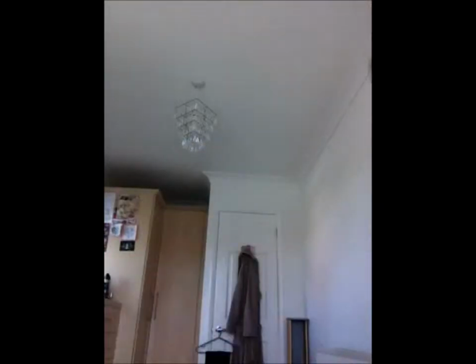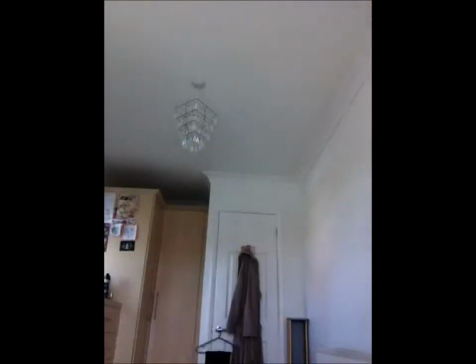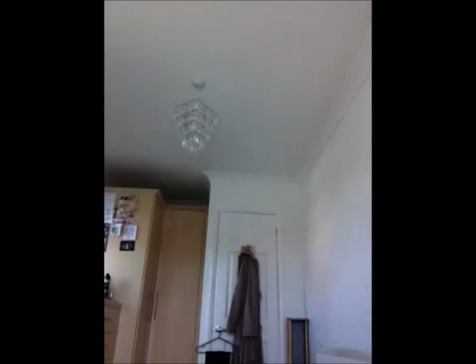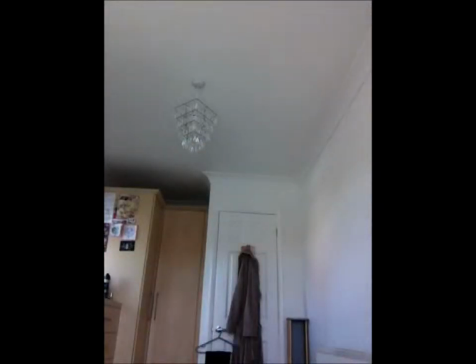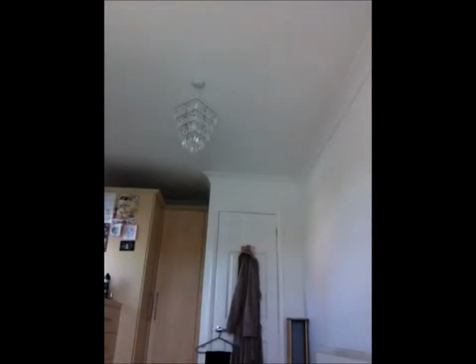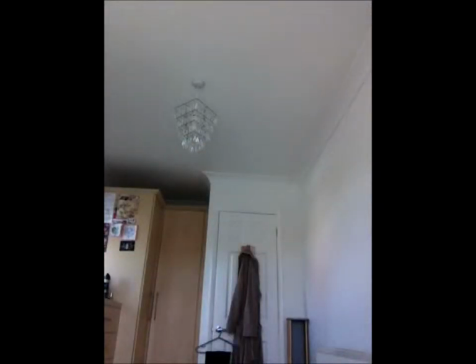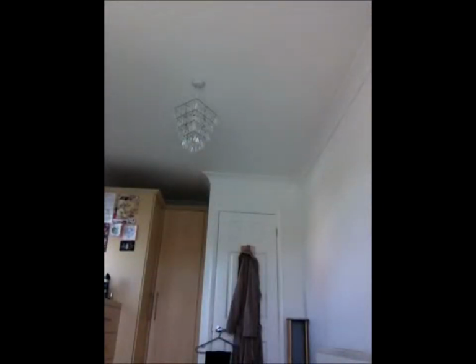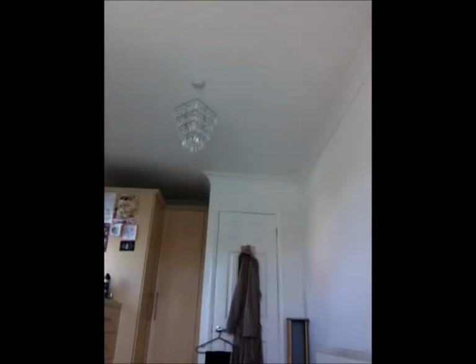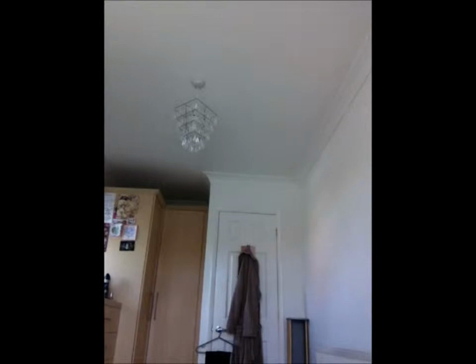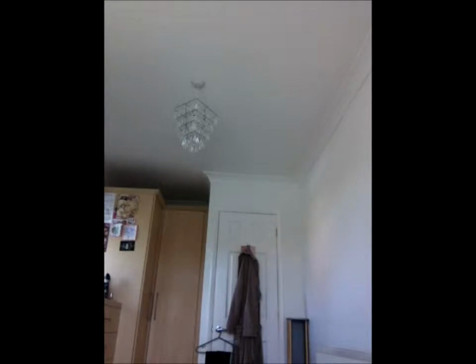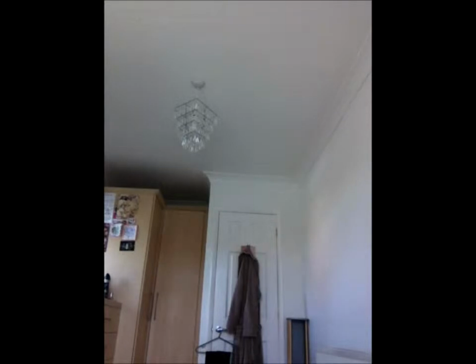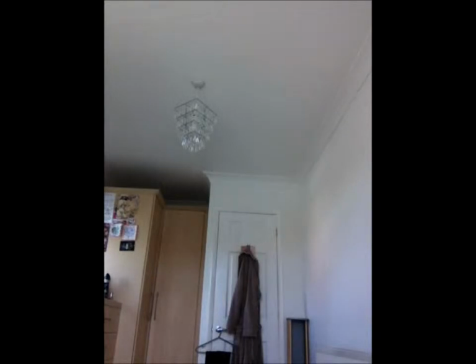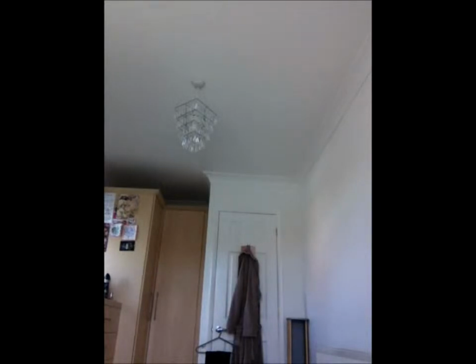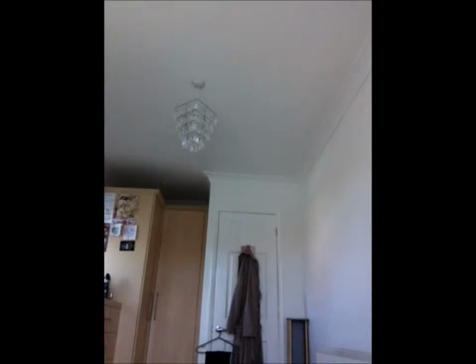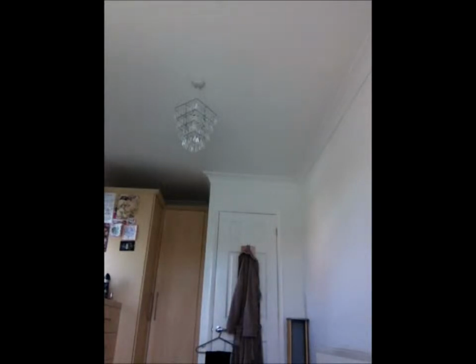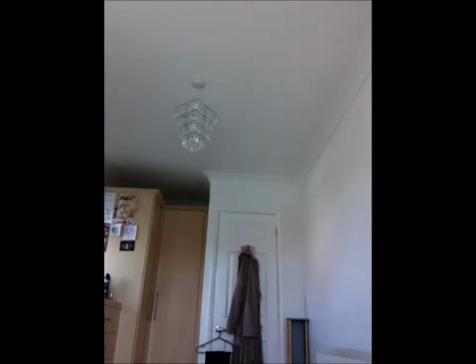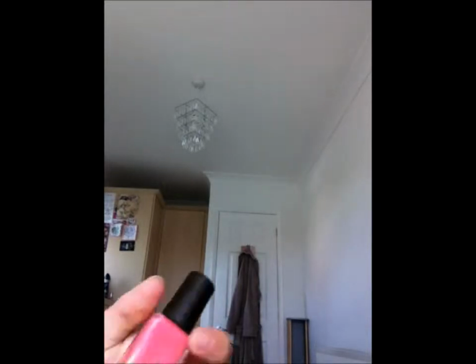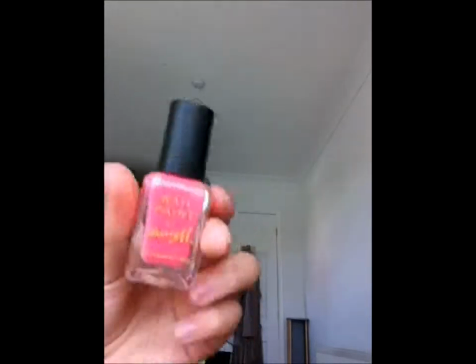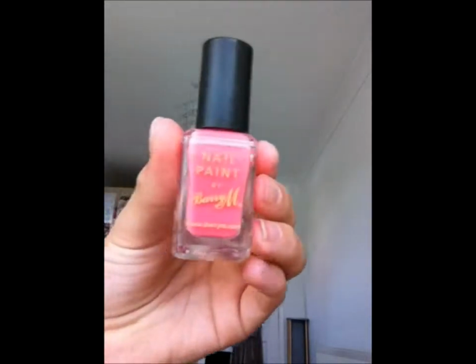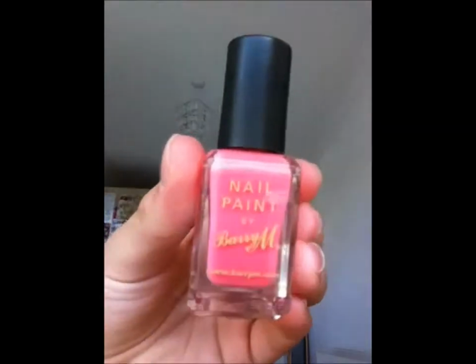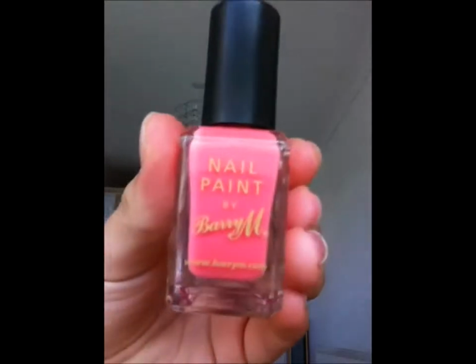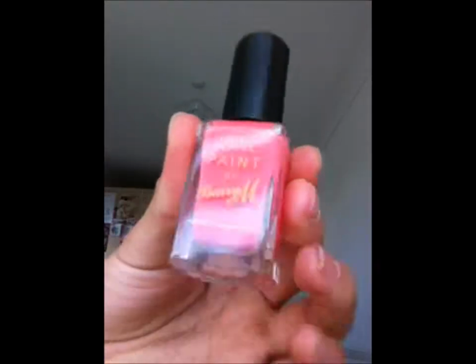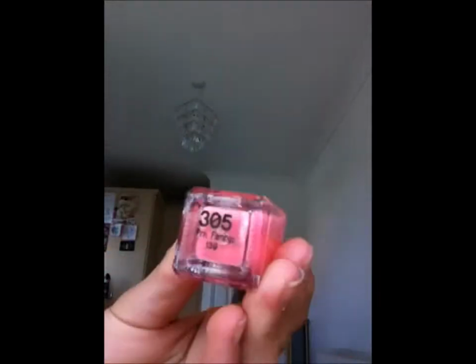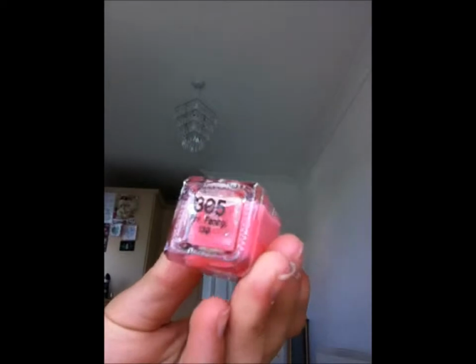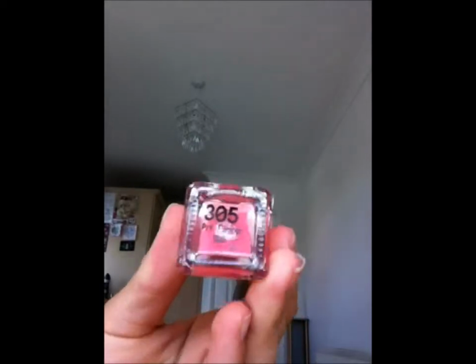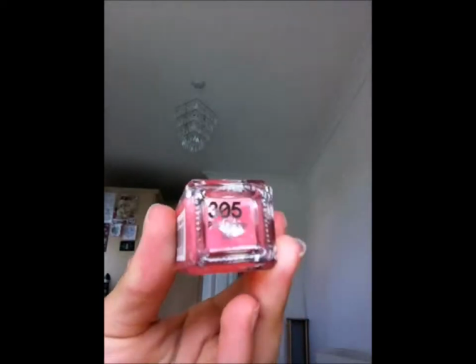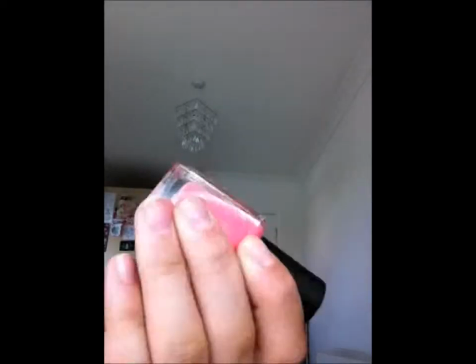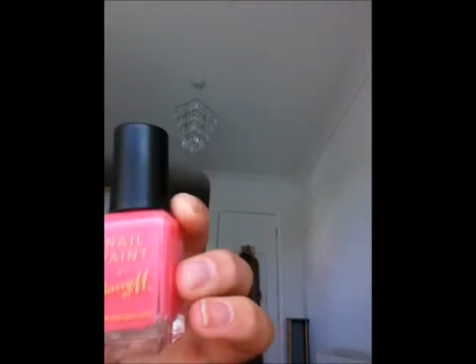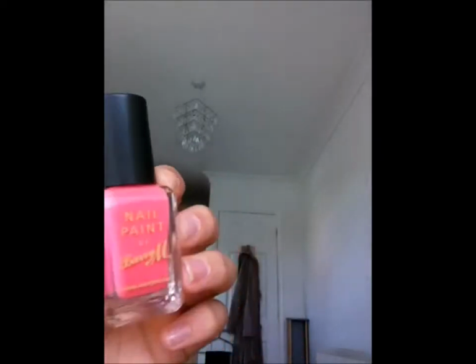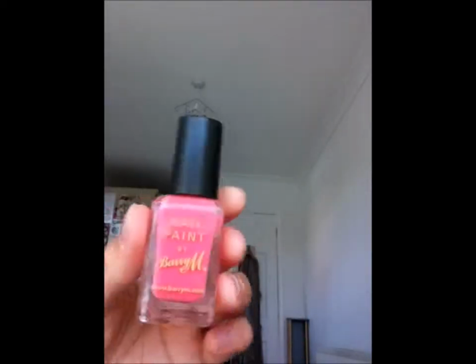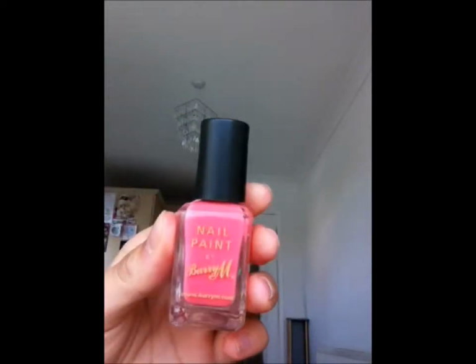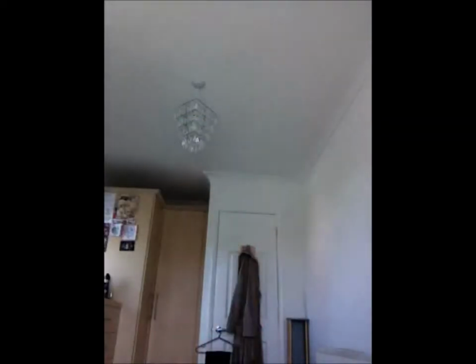Then I have a normal Barry M which is just a nice pink colour, in 305 Pink Flamingo — just look at this nice colour.